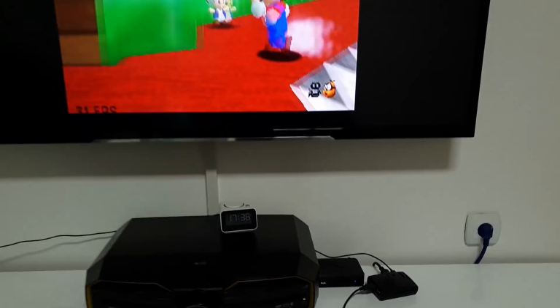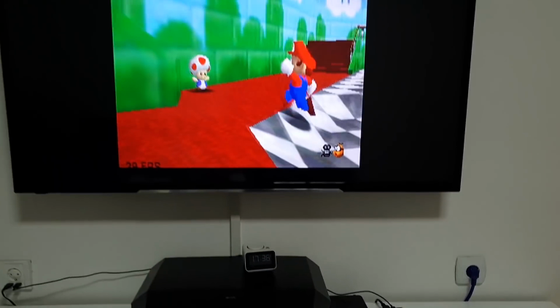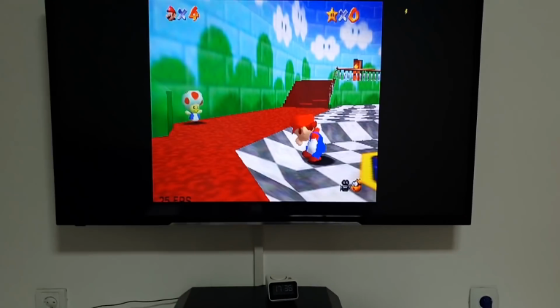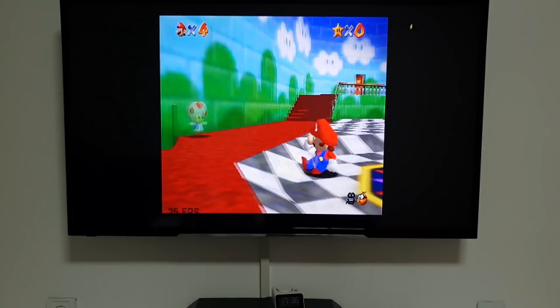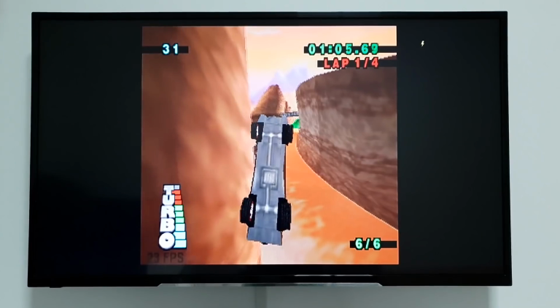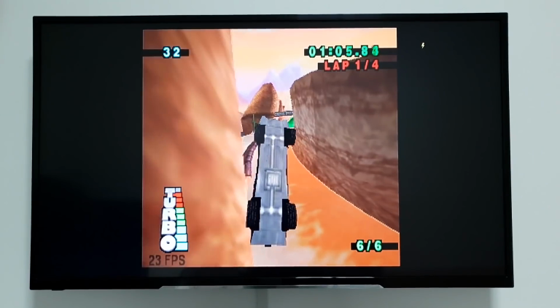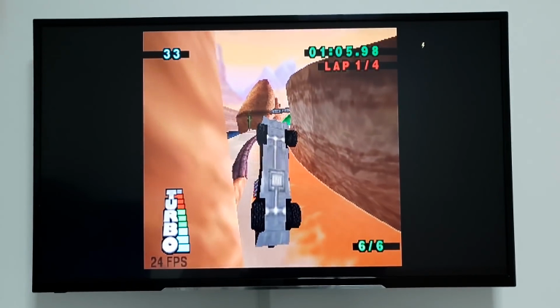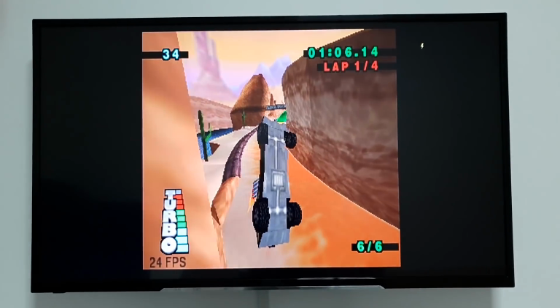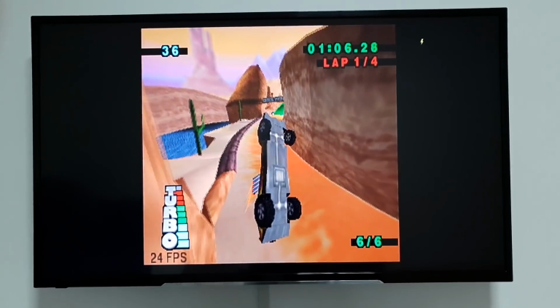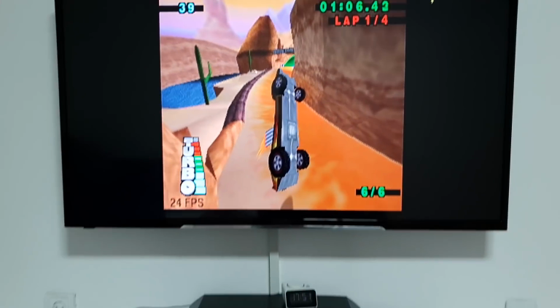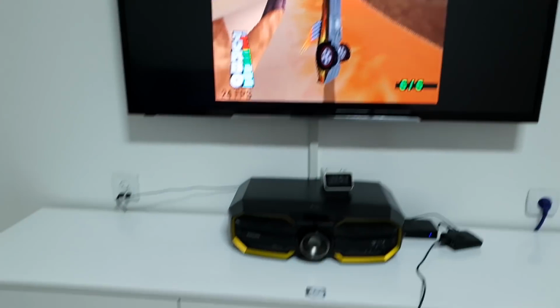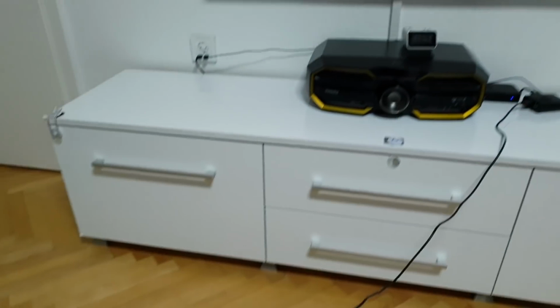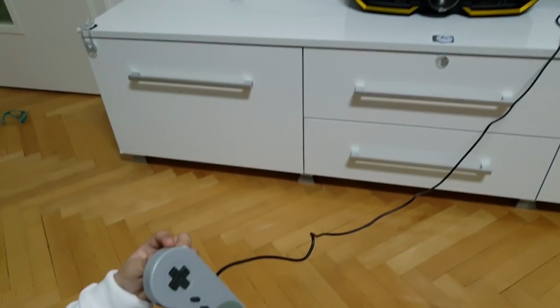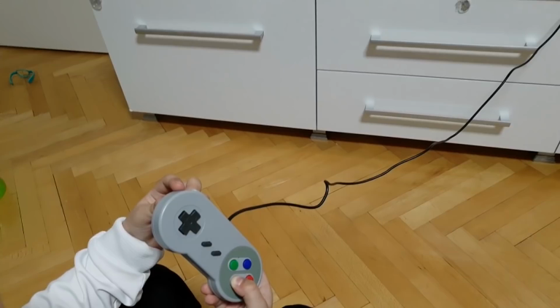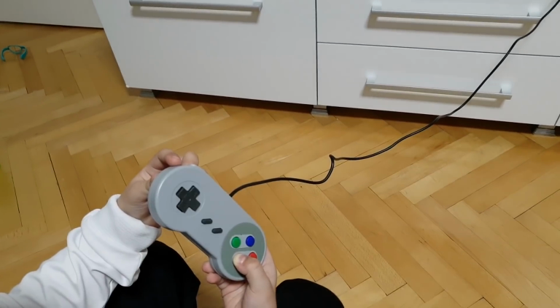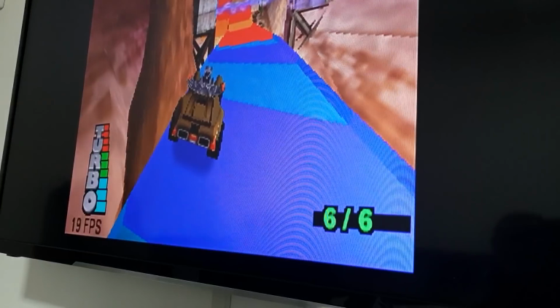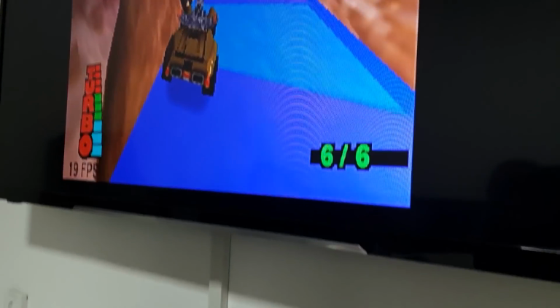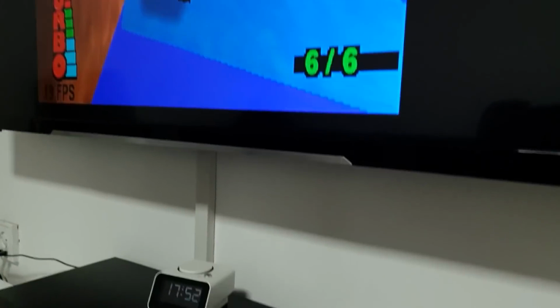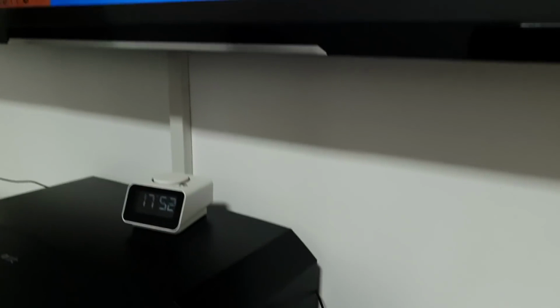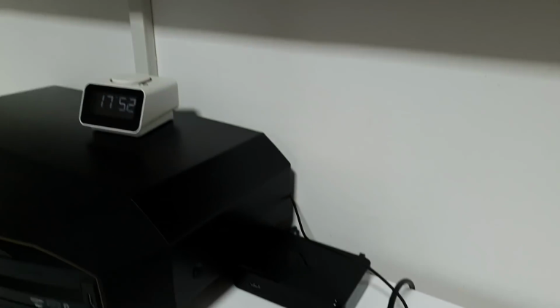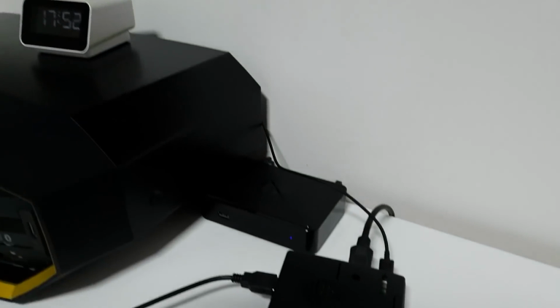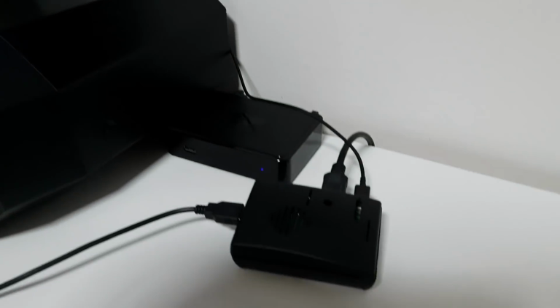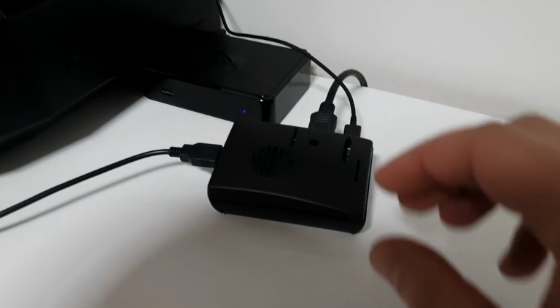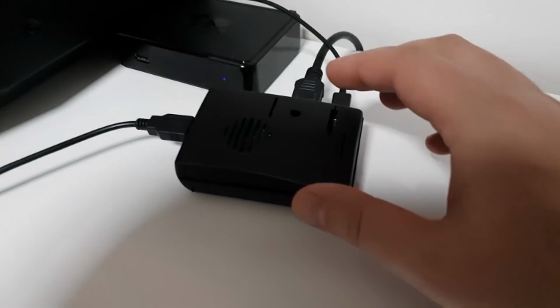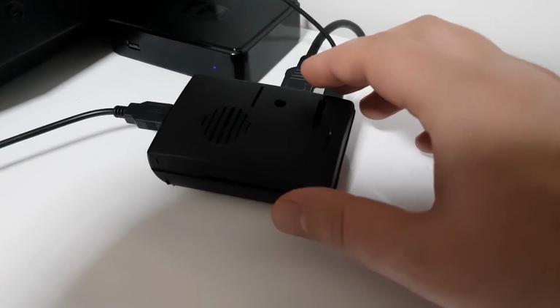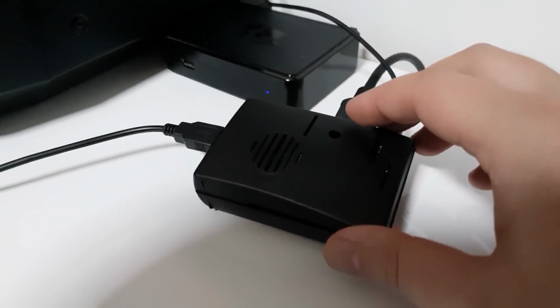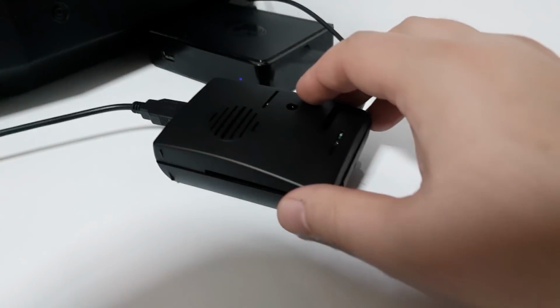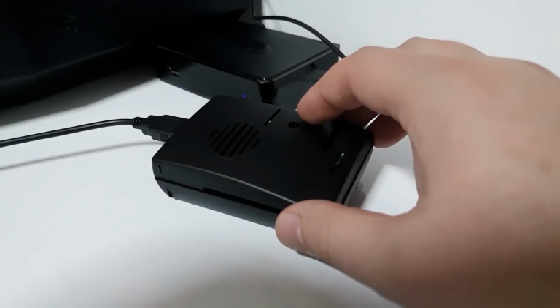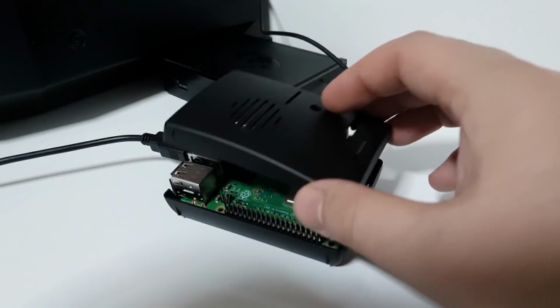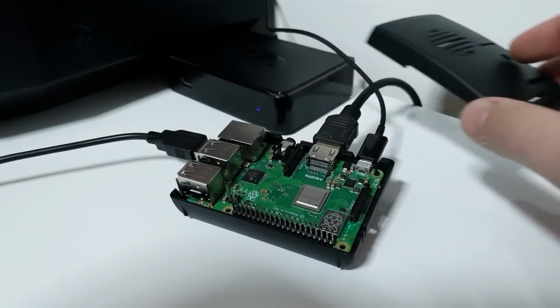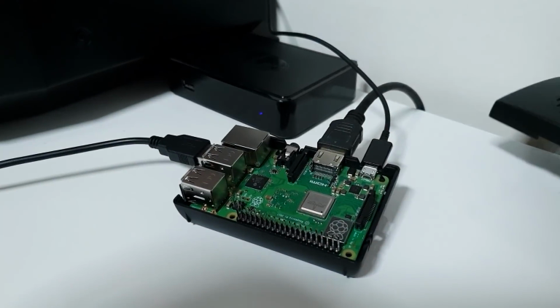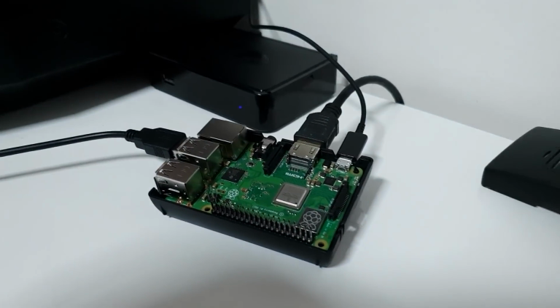I hope you liked today's review. If you're looking for a great holiday gift, the Raspberry Pi is an amazing toy — check the link below. DF Robot offers you a super starter kit. Thanks for watching!